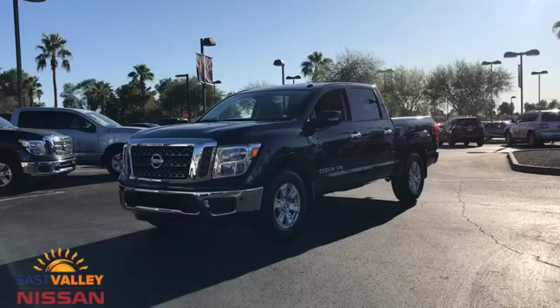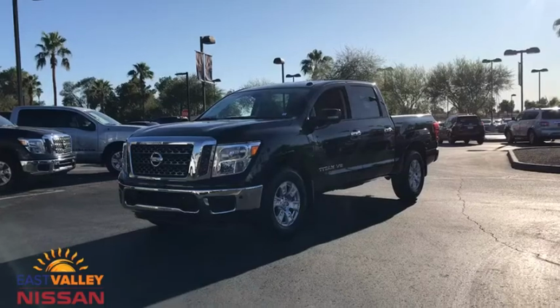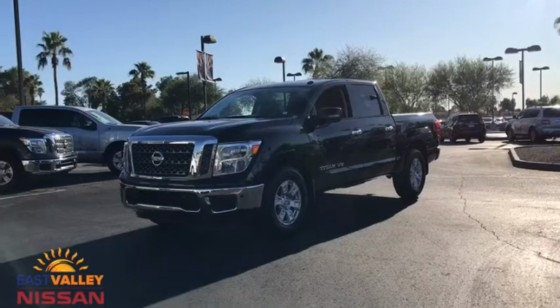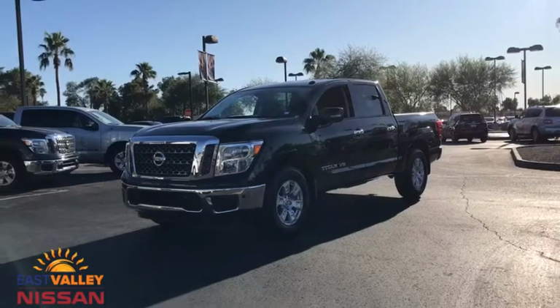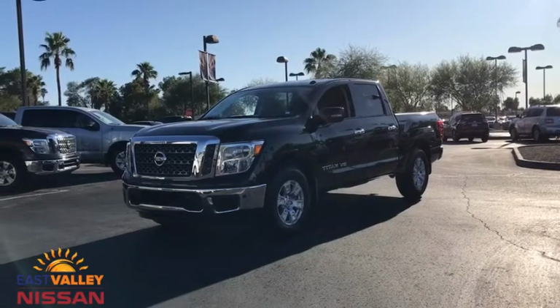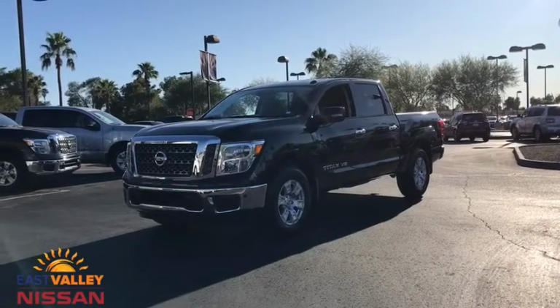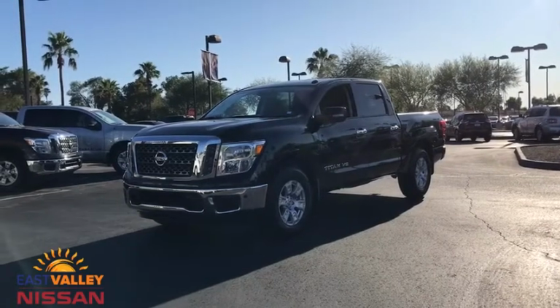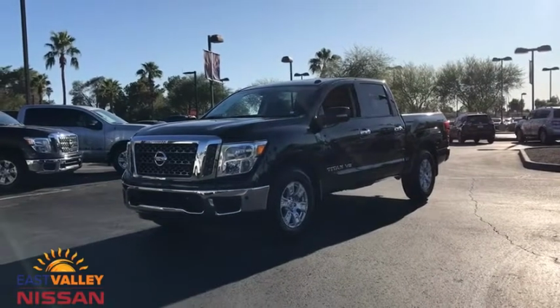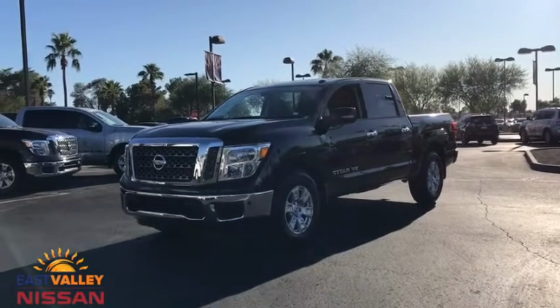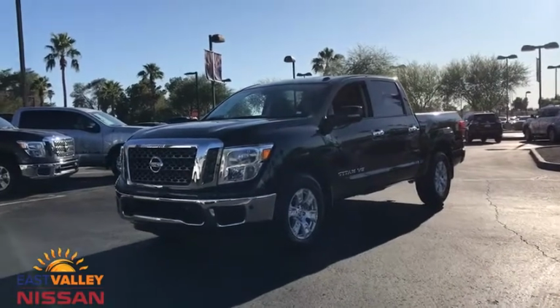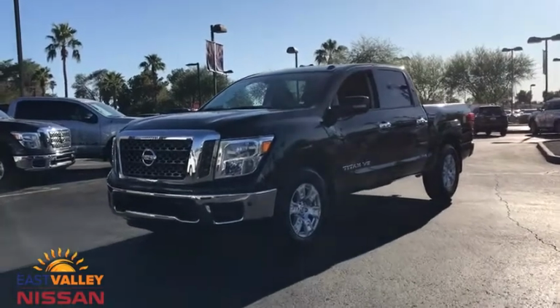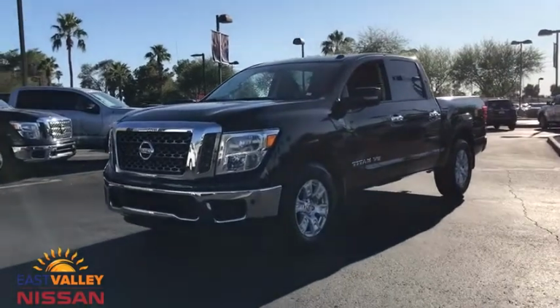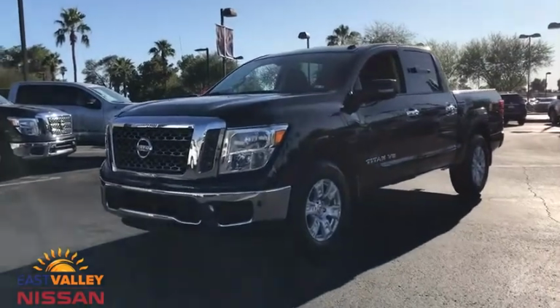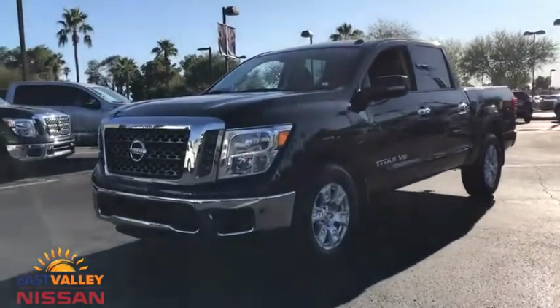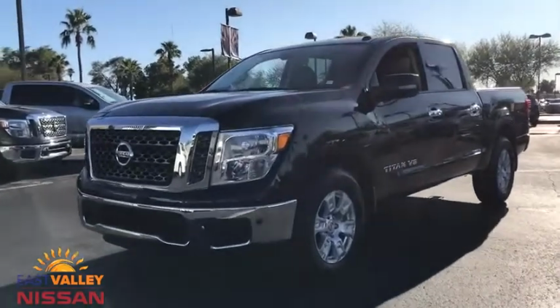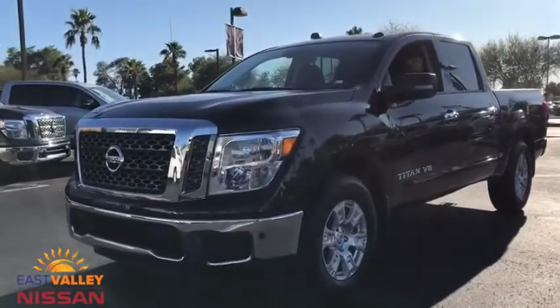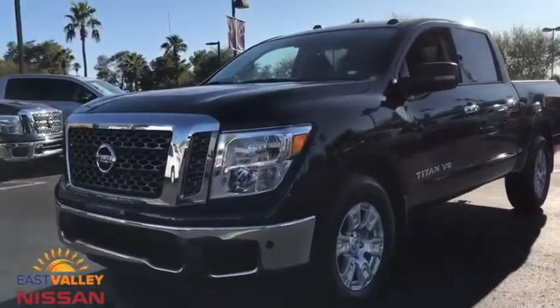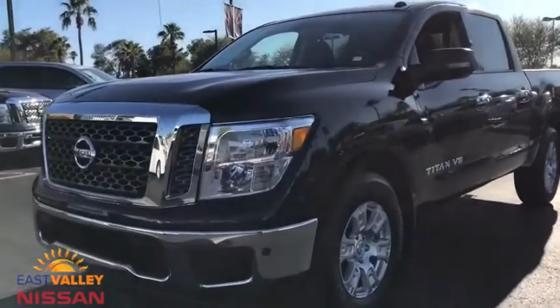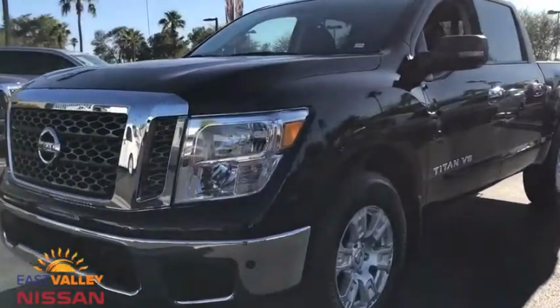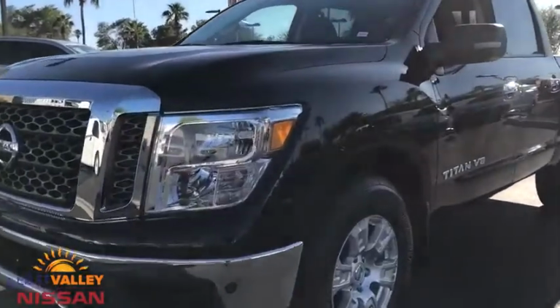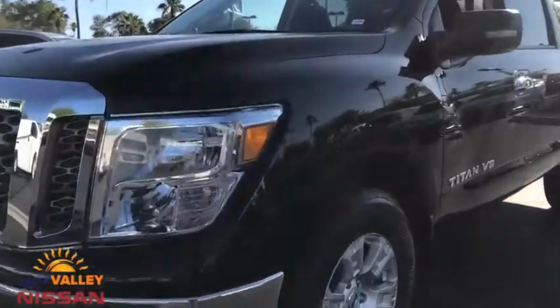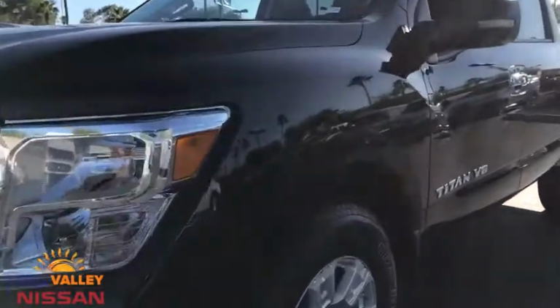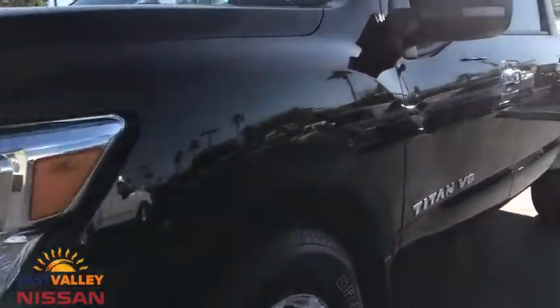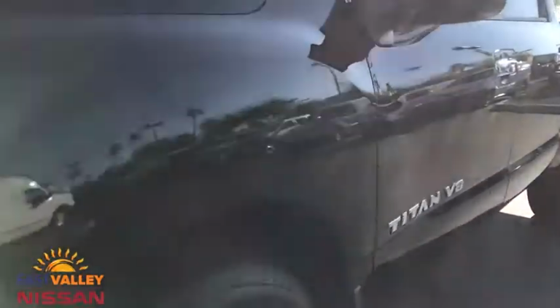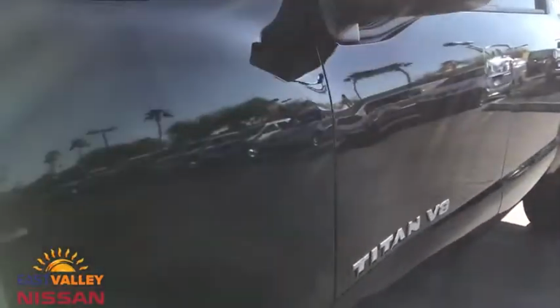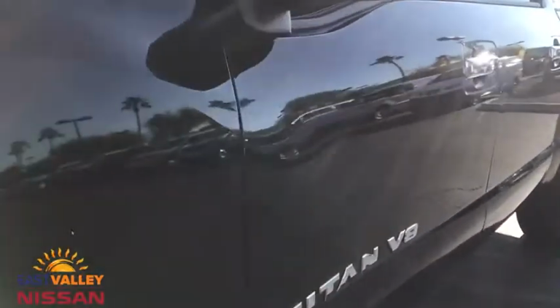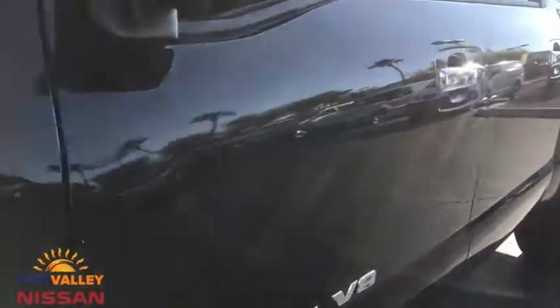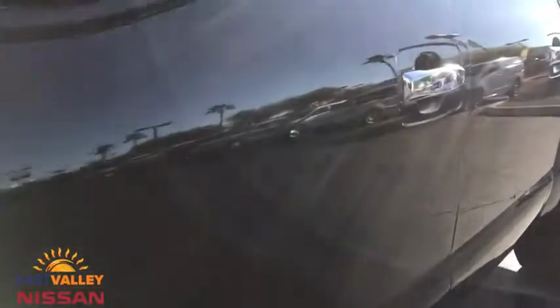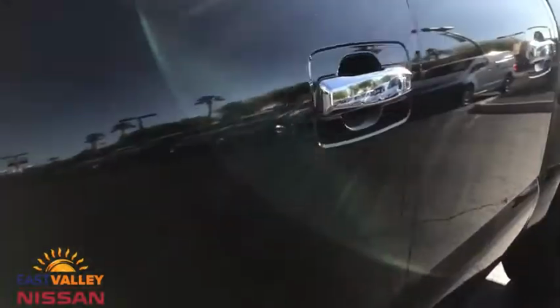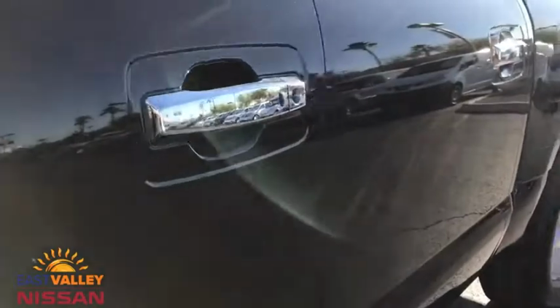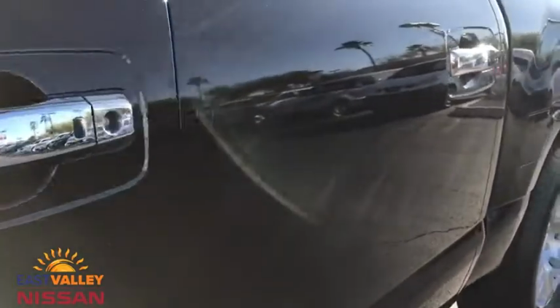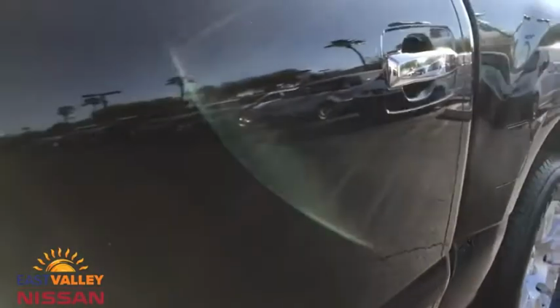Looking for the right vehicle? Check out the 2018 Nissan Titan. The Titan houses the Endurance V8 engine, the largest standard truck engine in its class. But the benefits don't stop there.